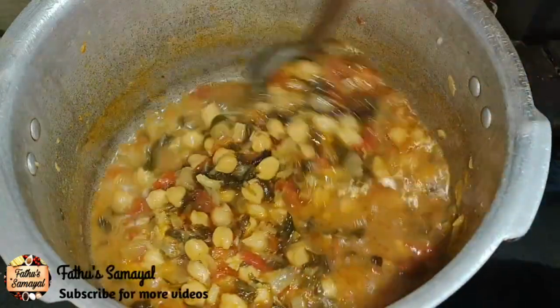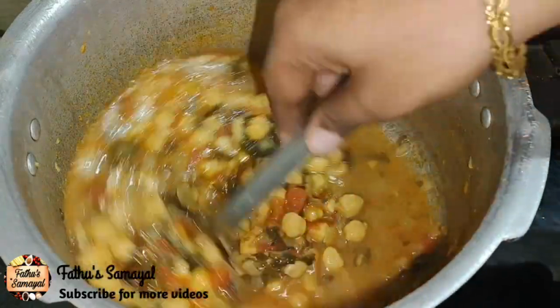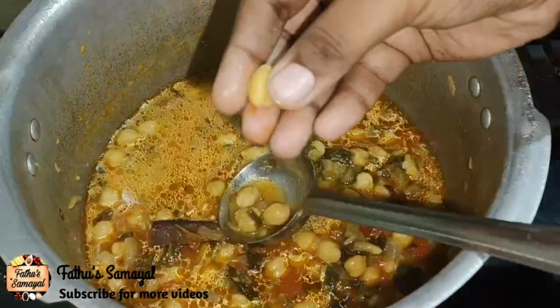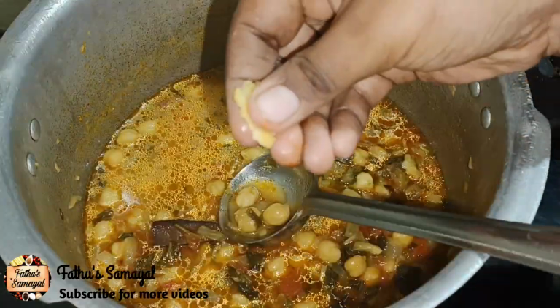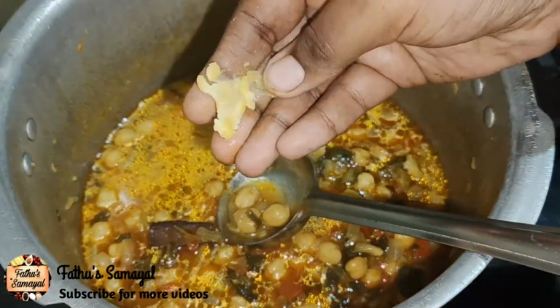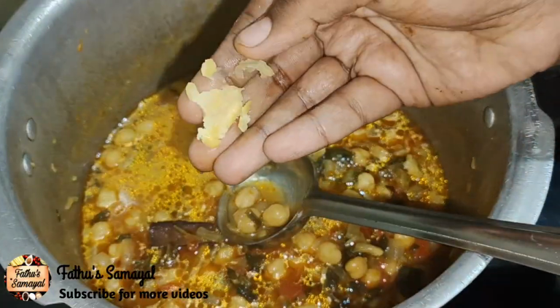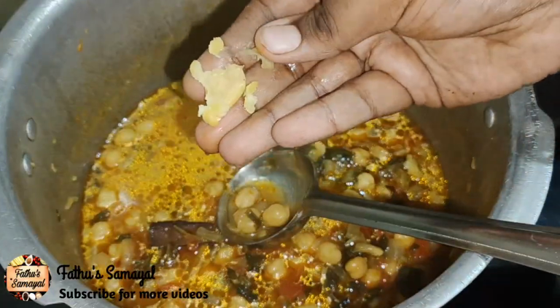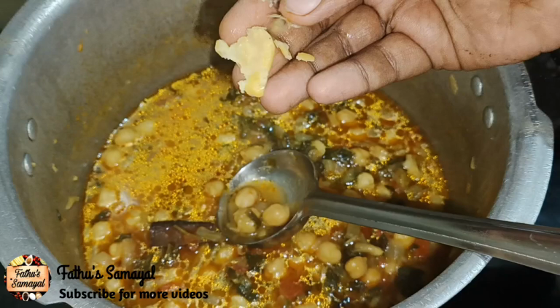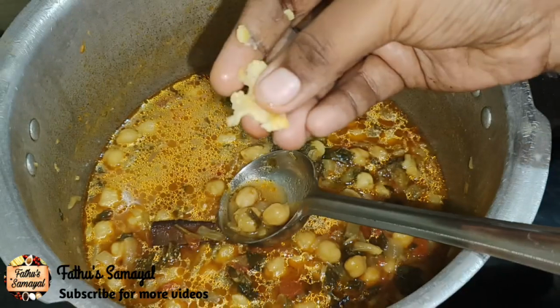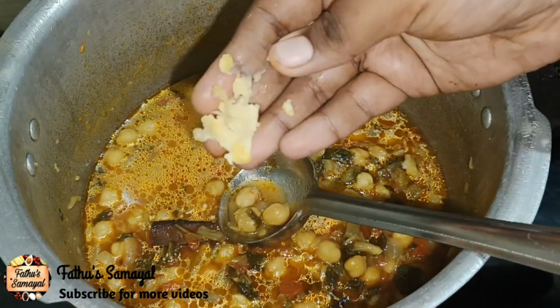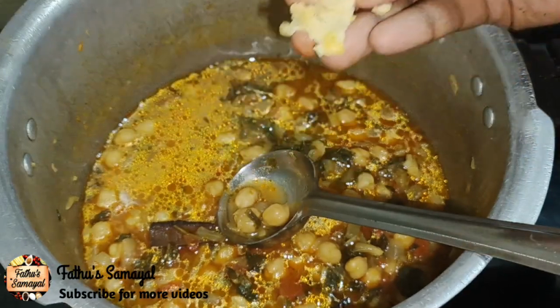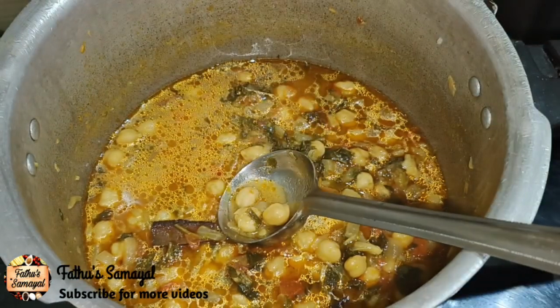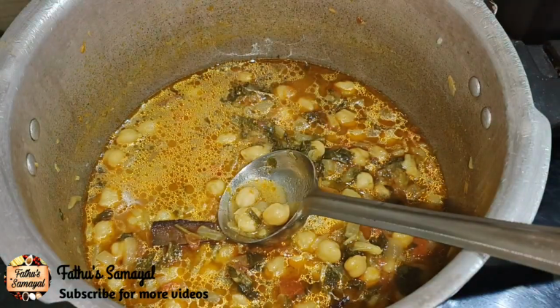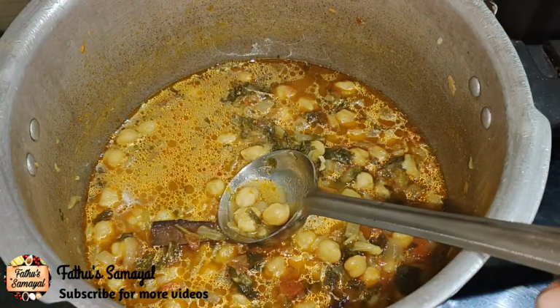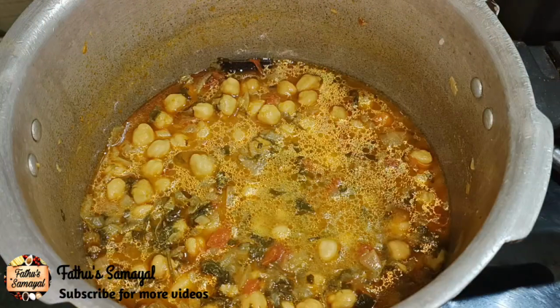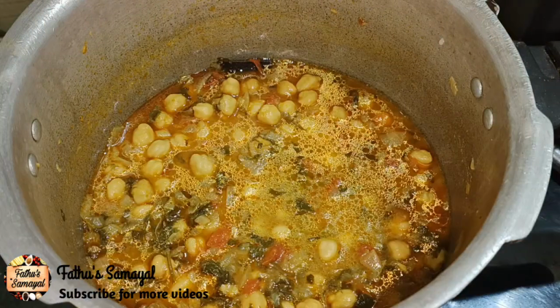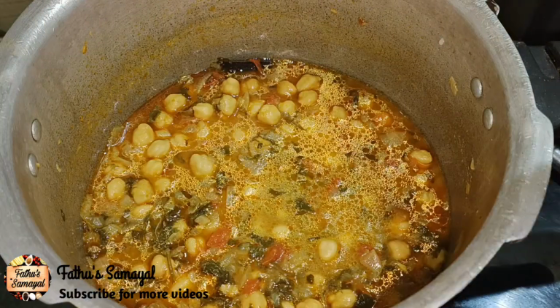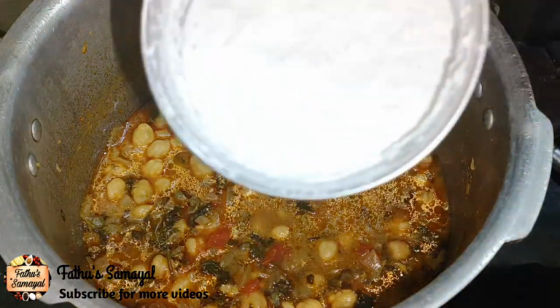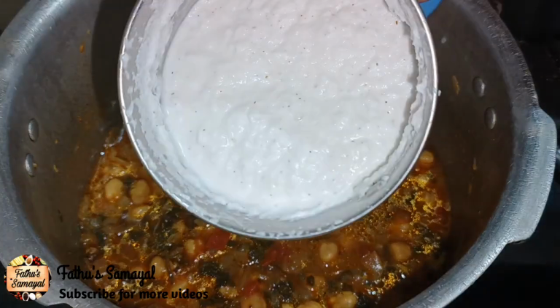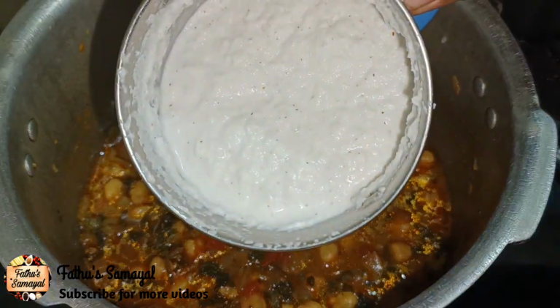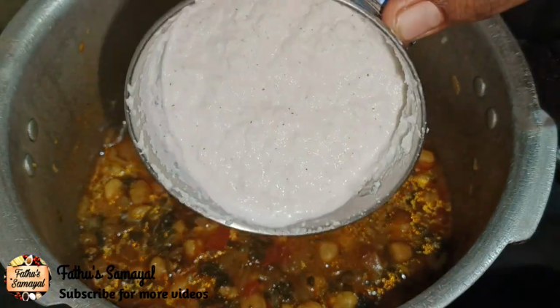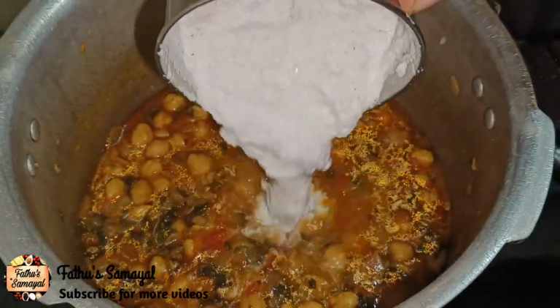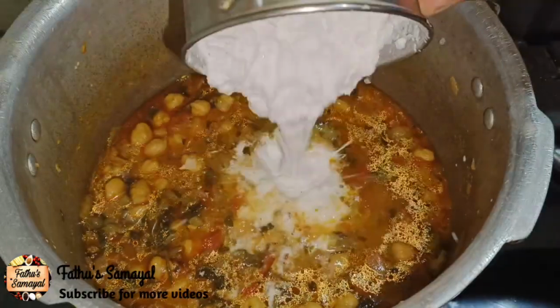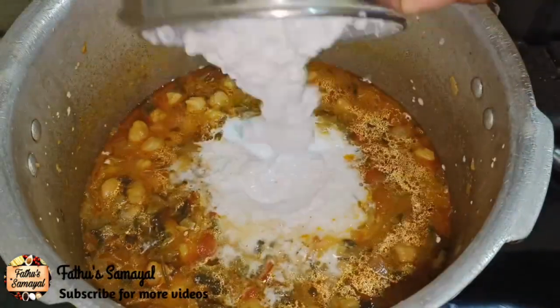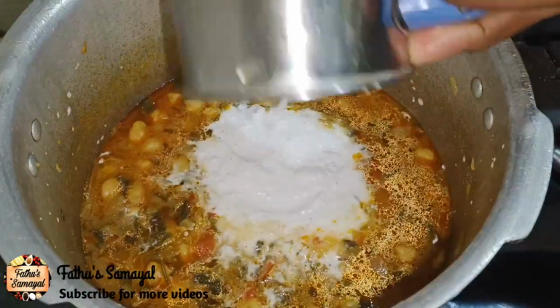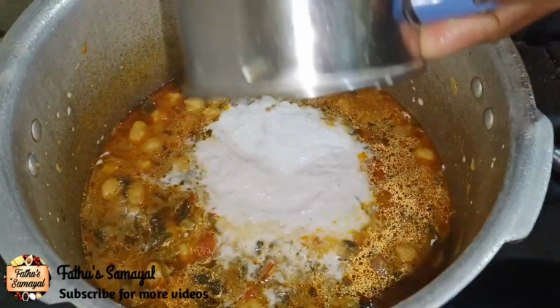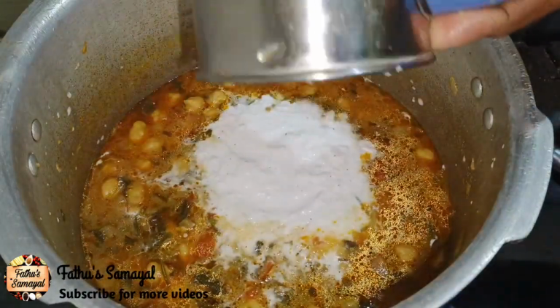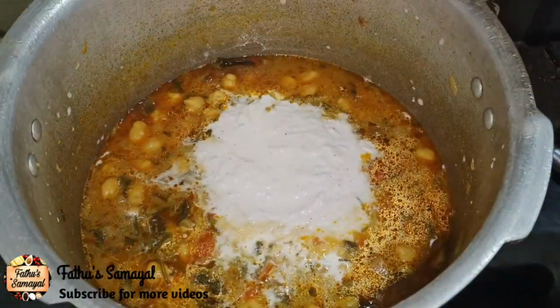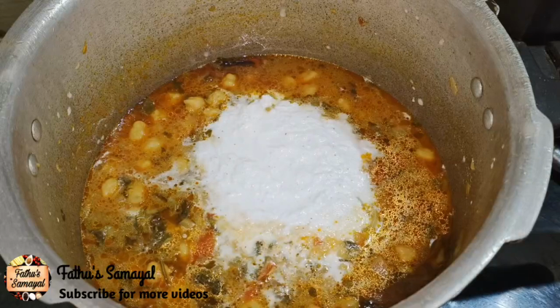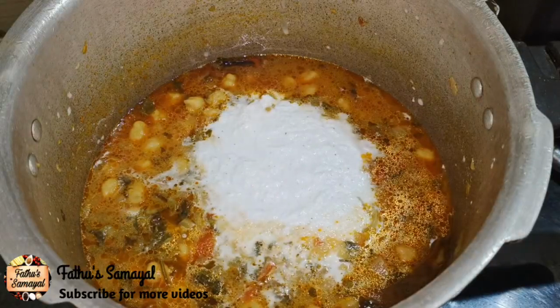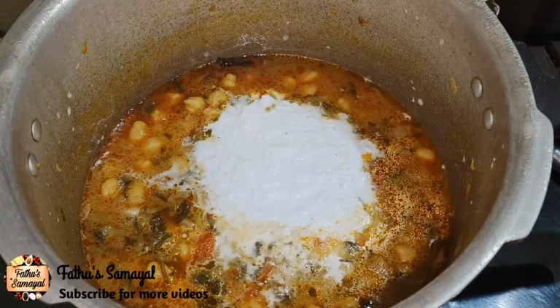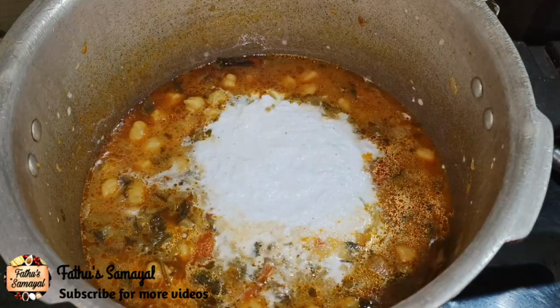Let's check it out. It is soft. Now, let's put it on high flame. Put it on high flame. Get it ready and put it on high flame.